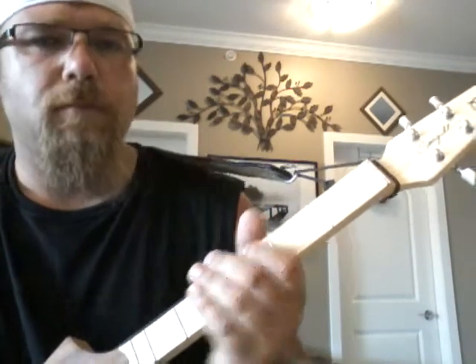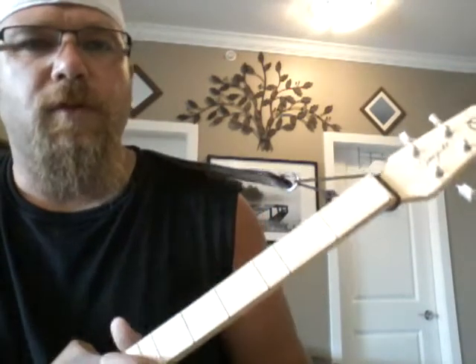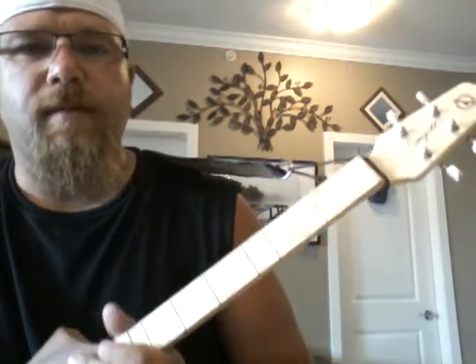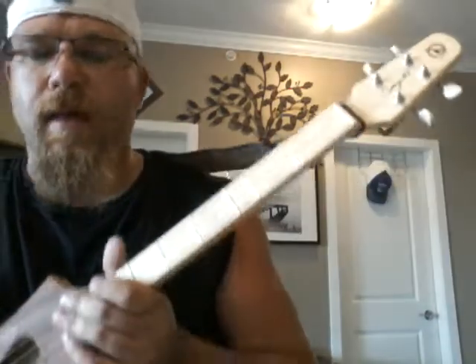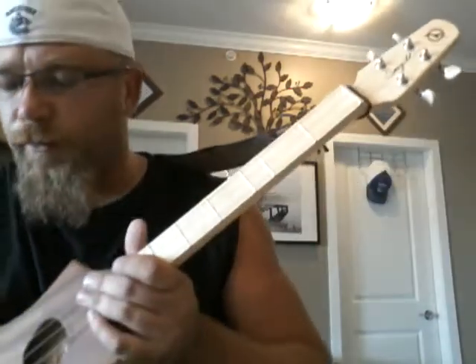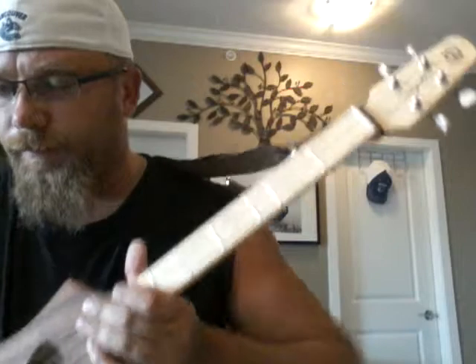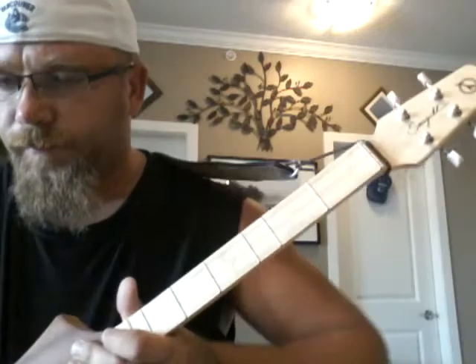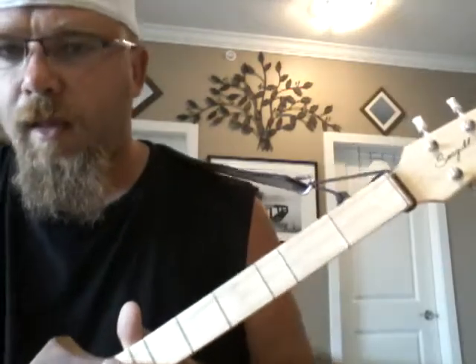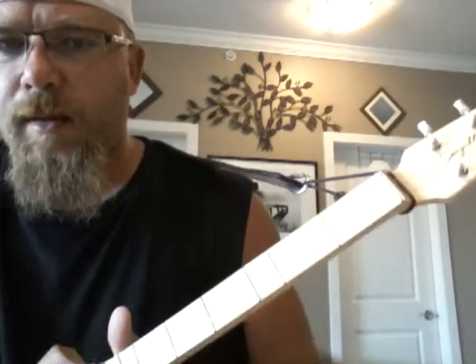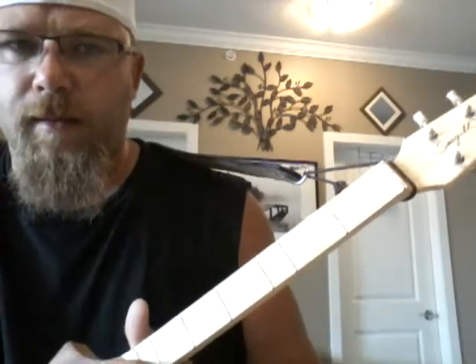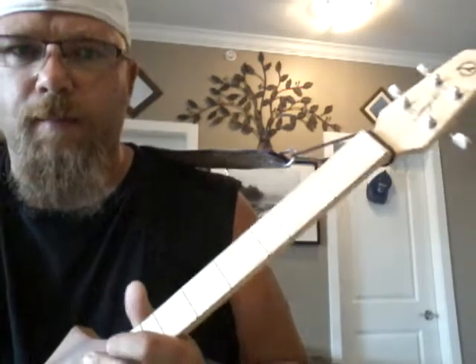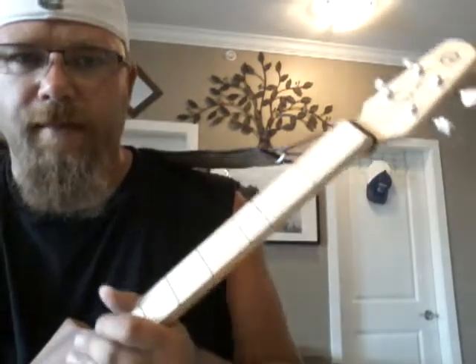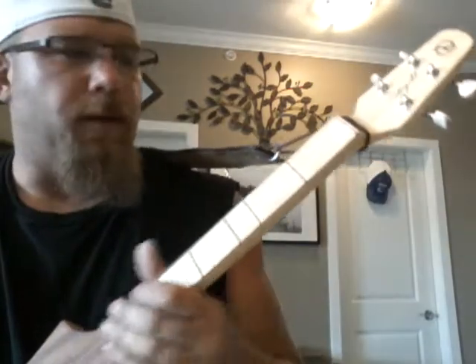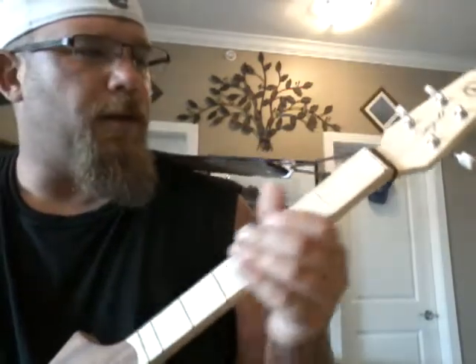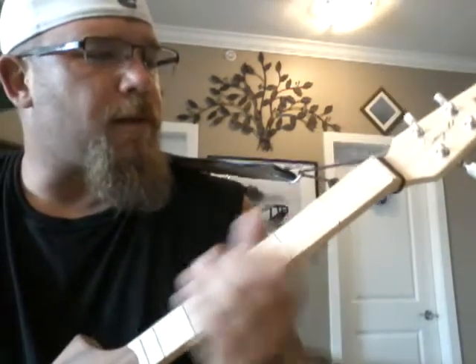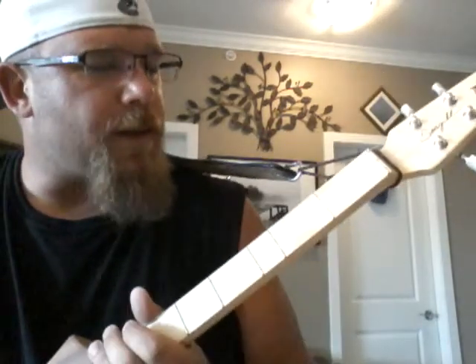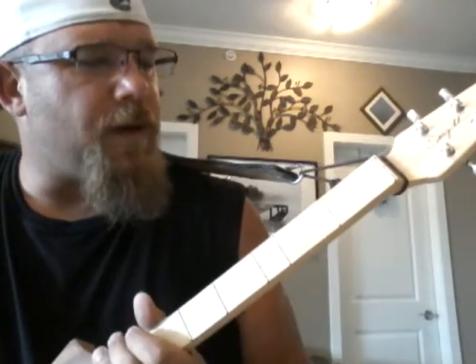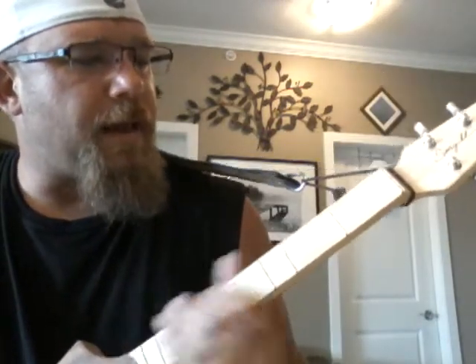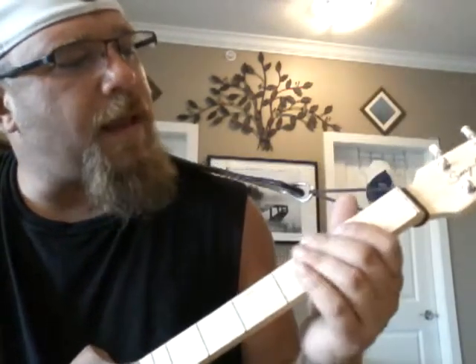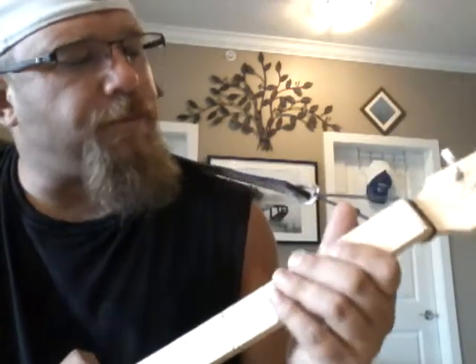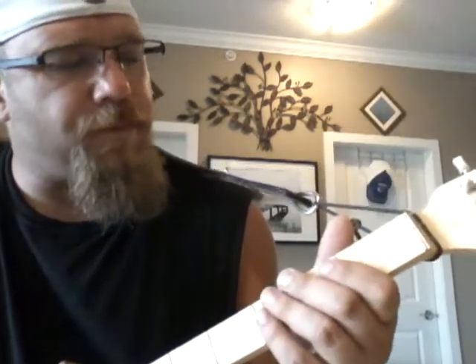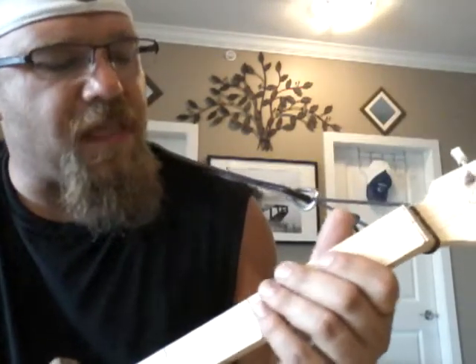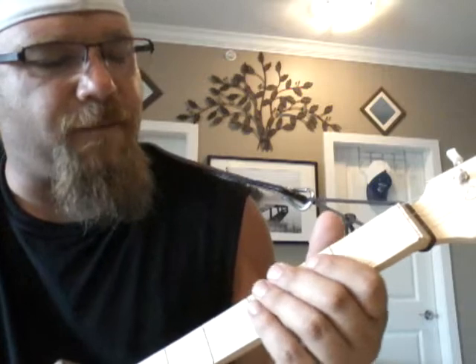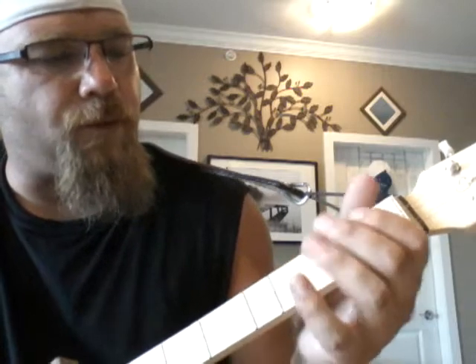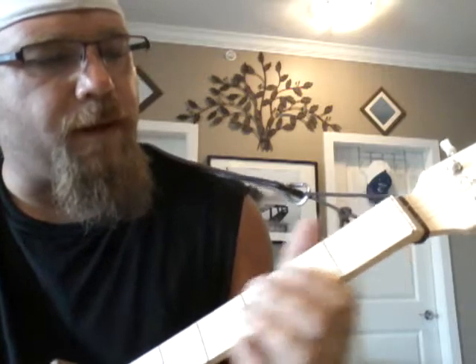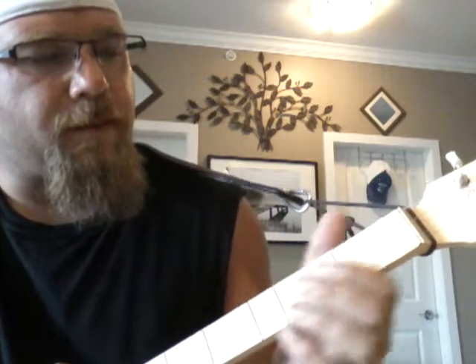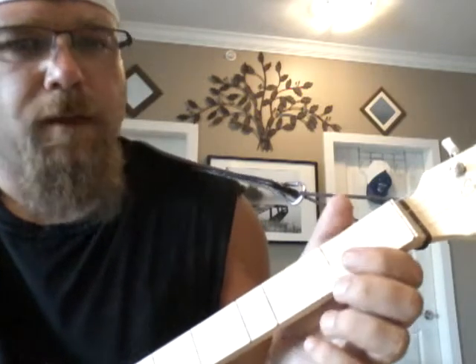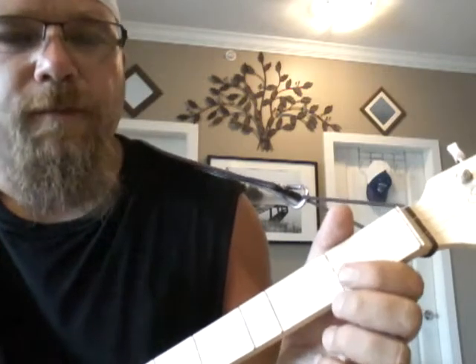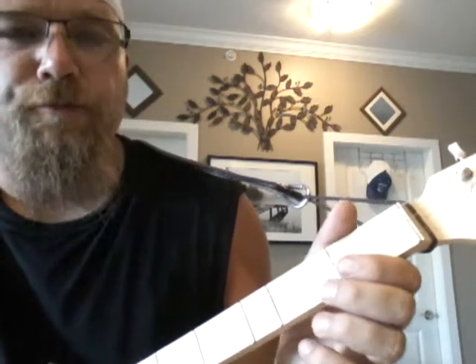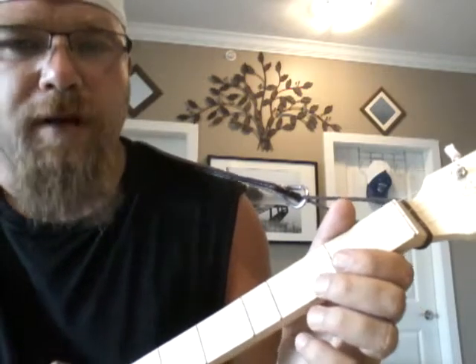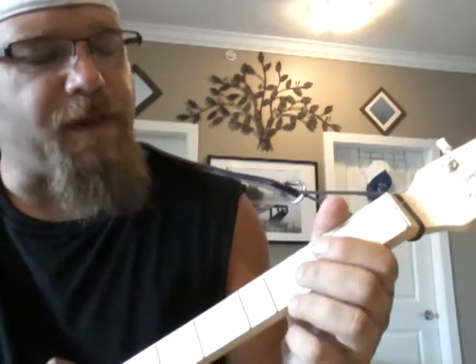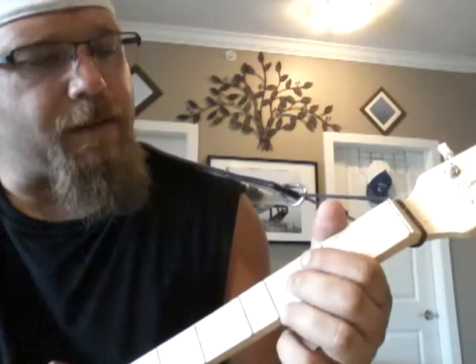So that's the intro. I think it's the bass in the song that's doing that. And then the first run up is...